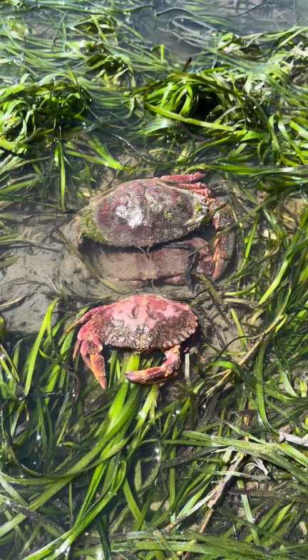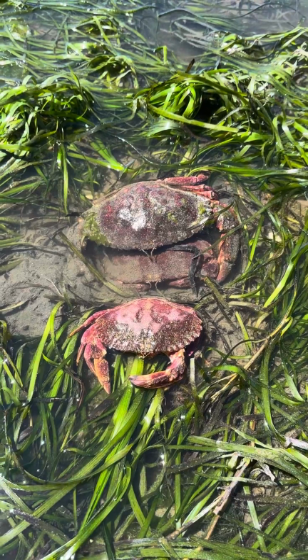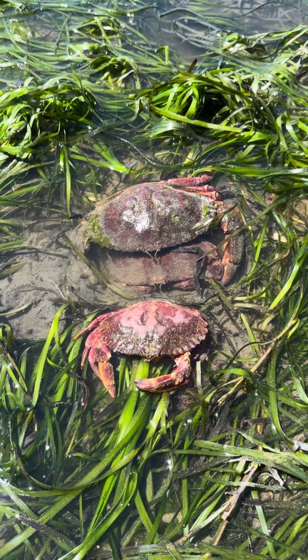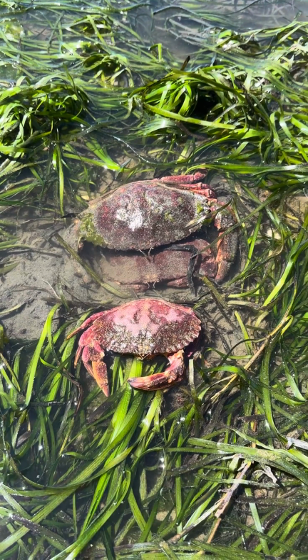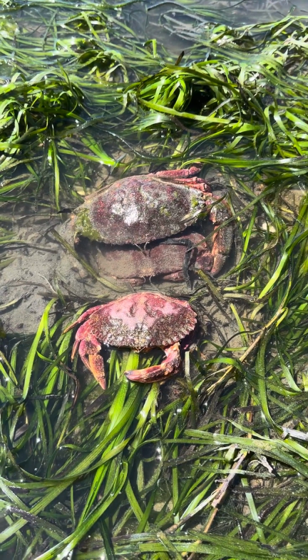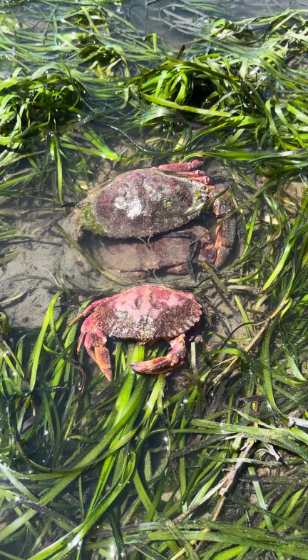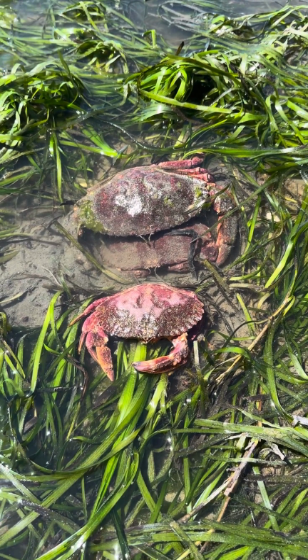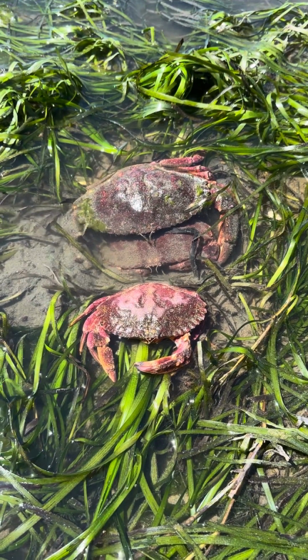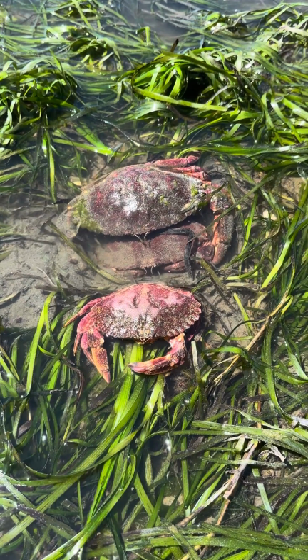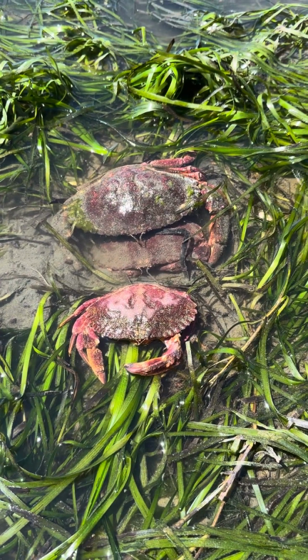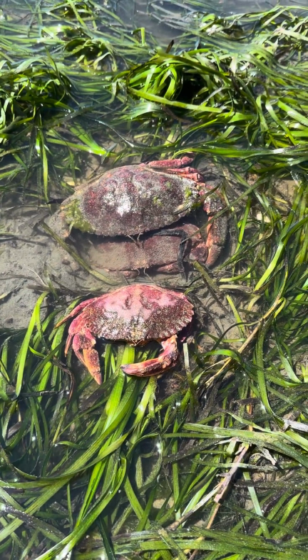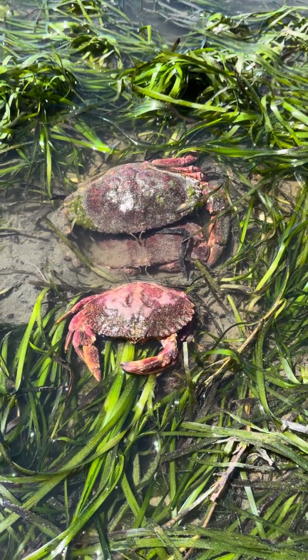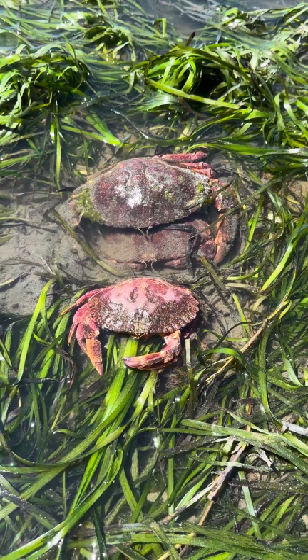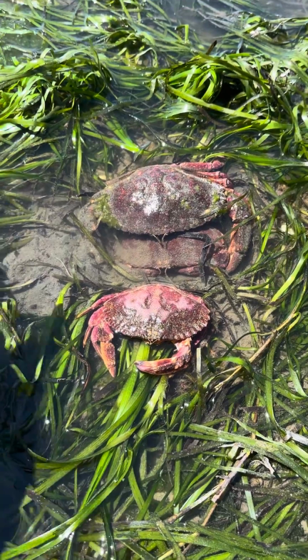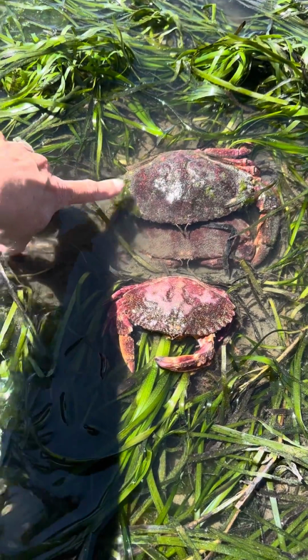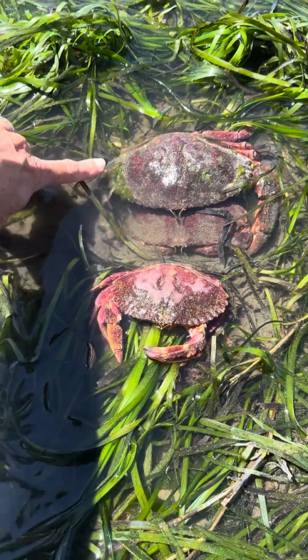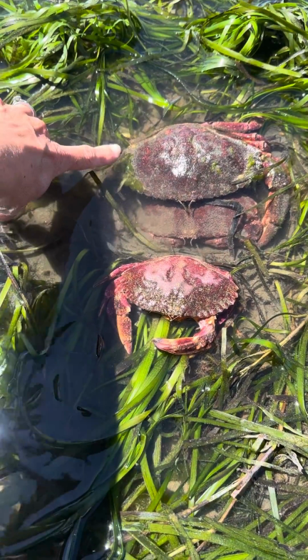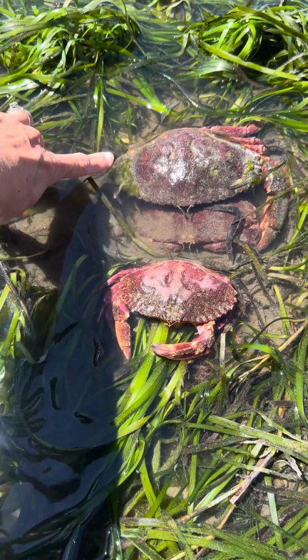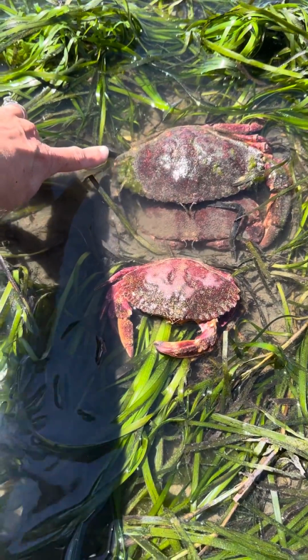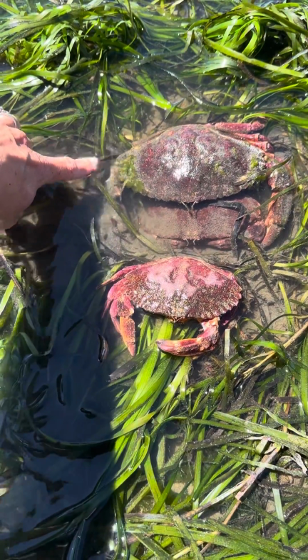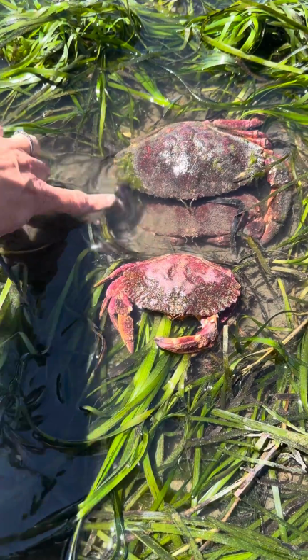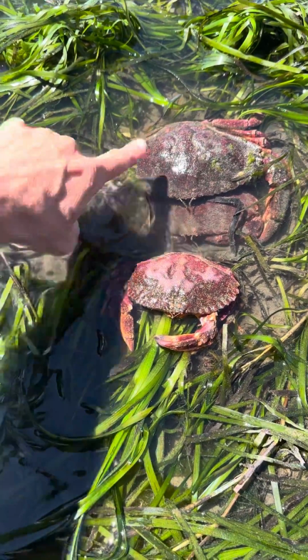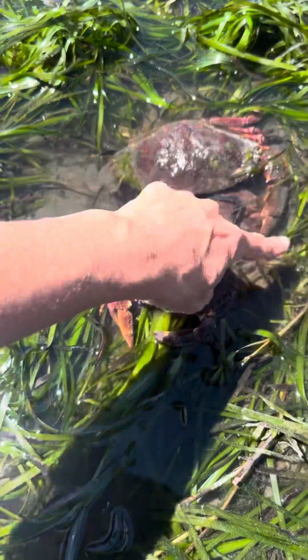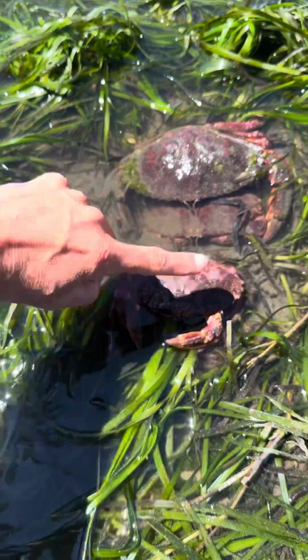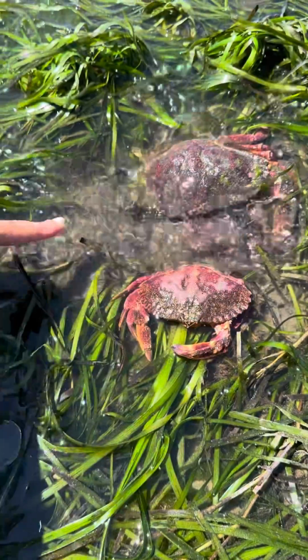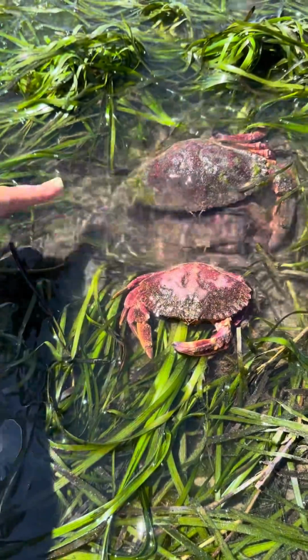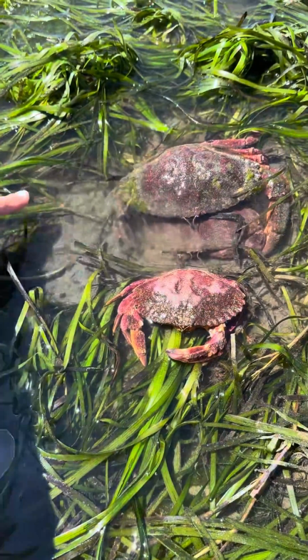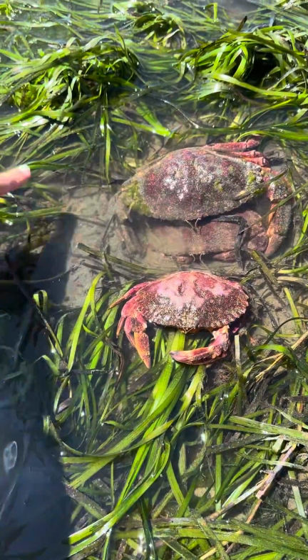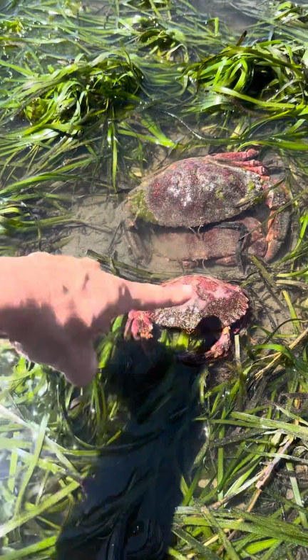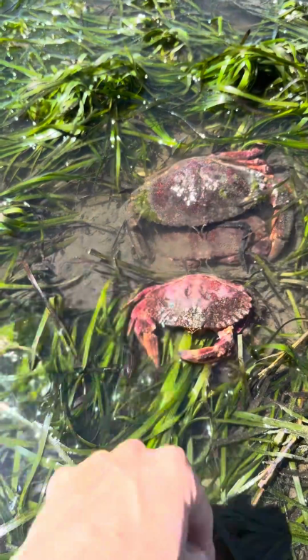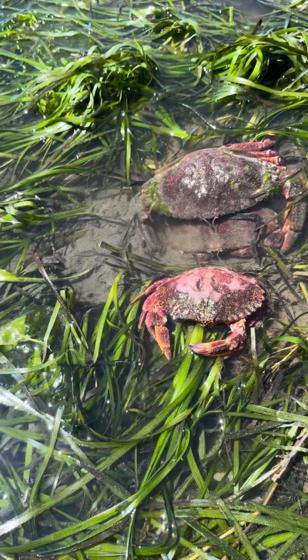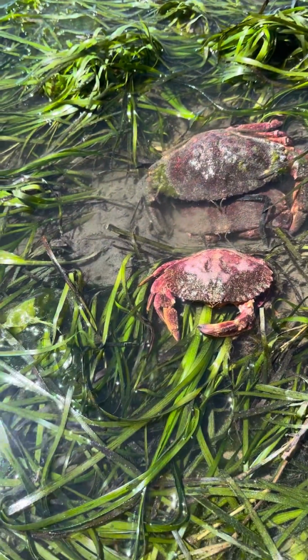Here we've come across what looks to be three red rock crabs, but it's actually just two. This larger one here is a male, and I can tell because of his really large pinchers and also the behavior of him cradling this female.